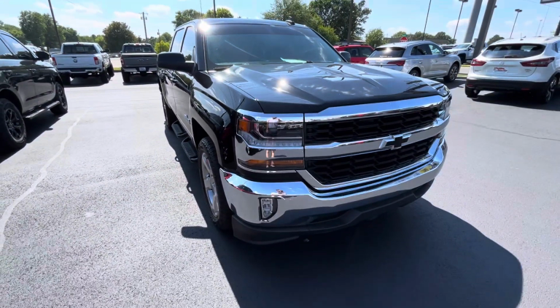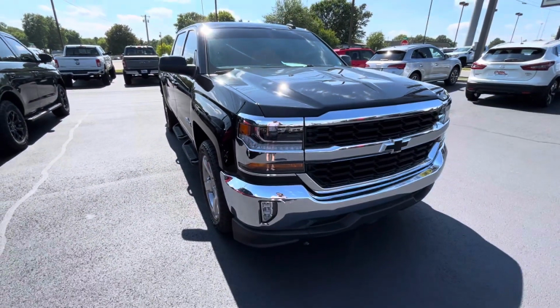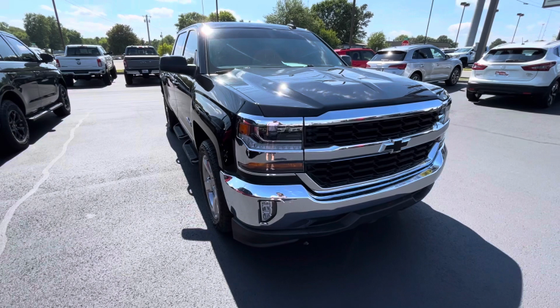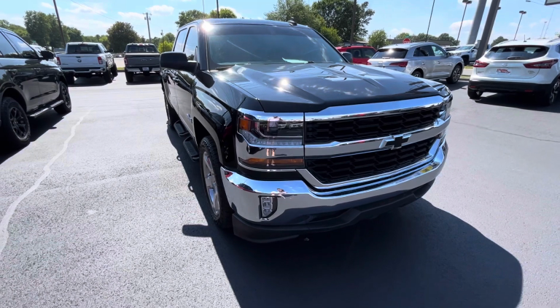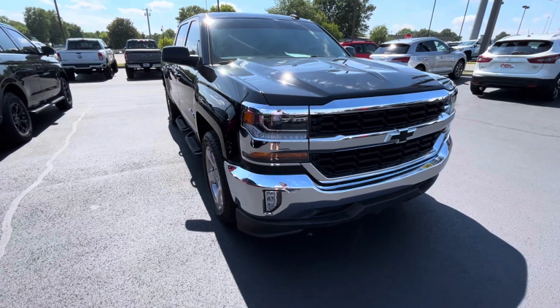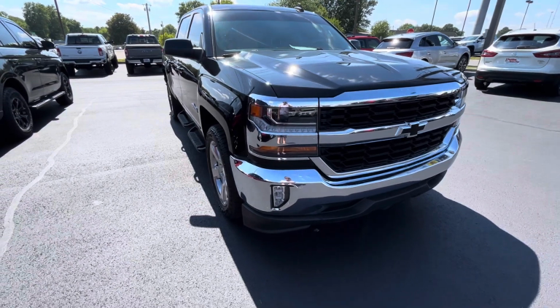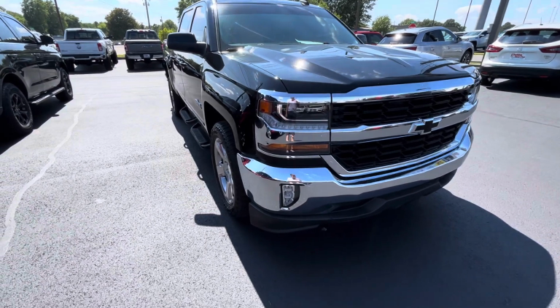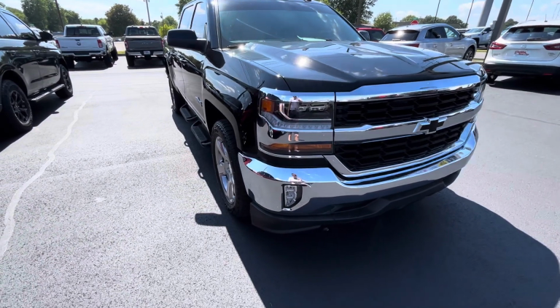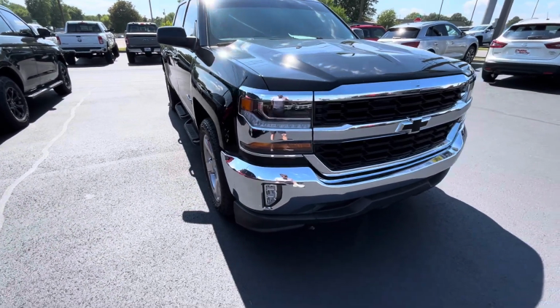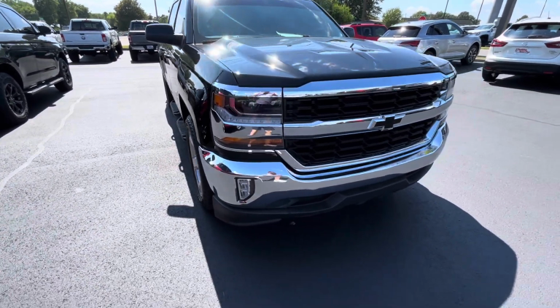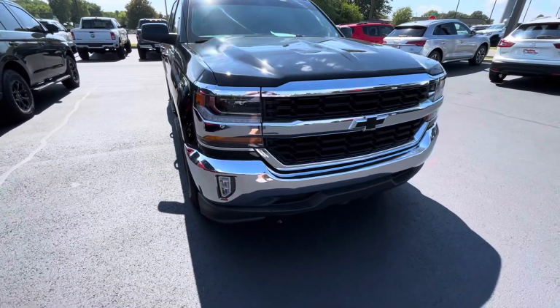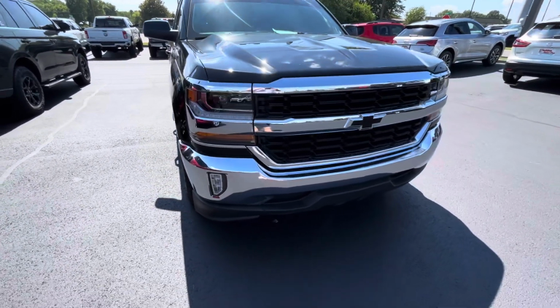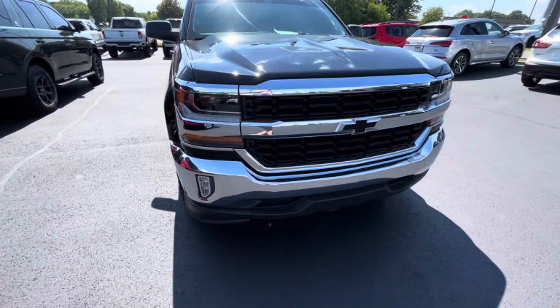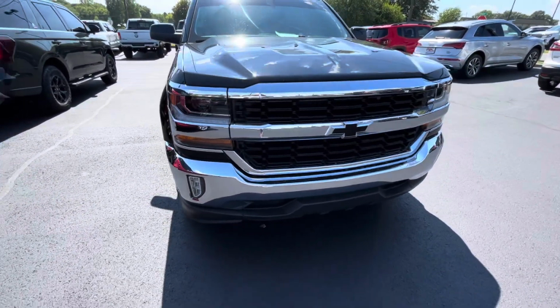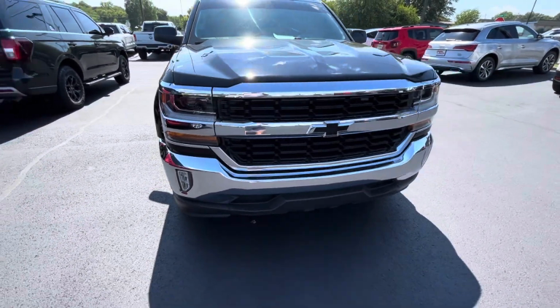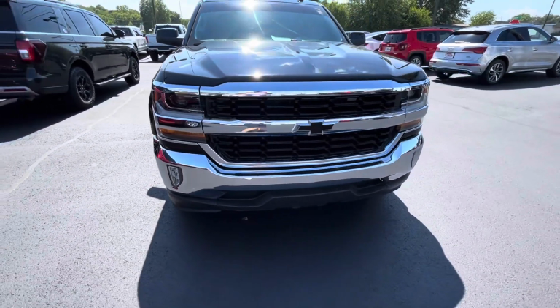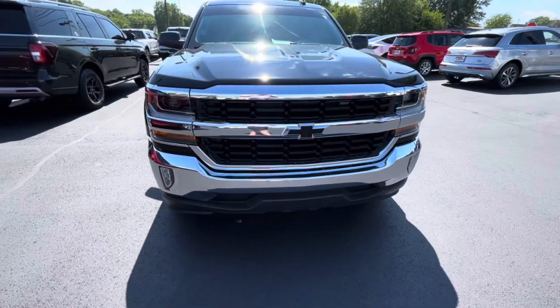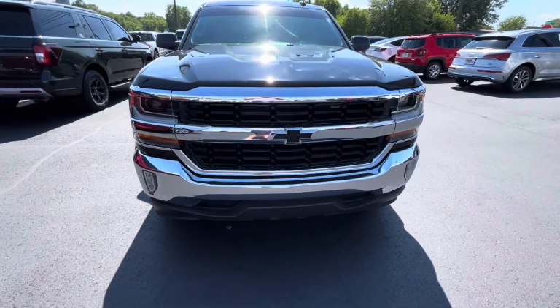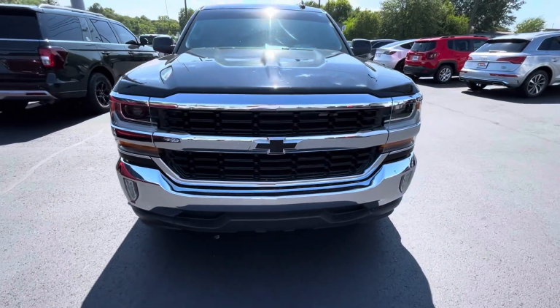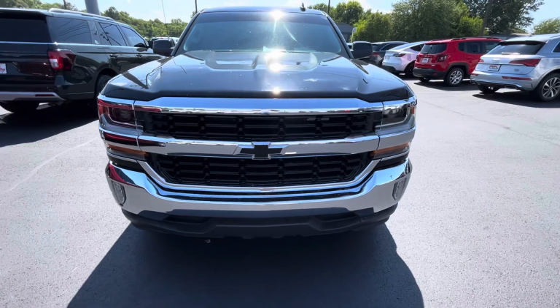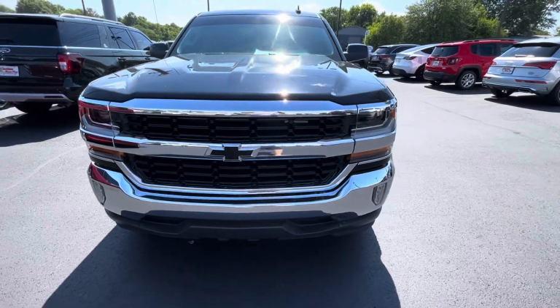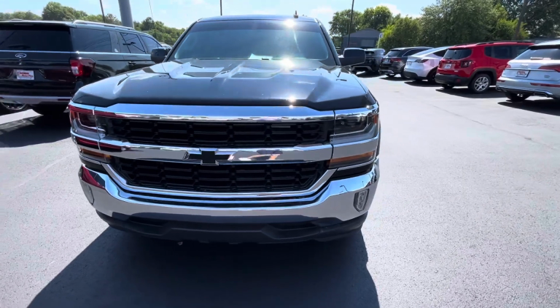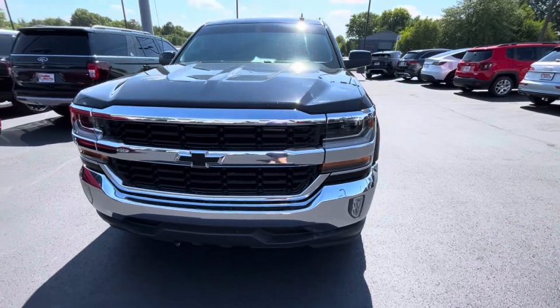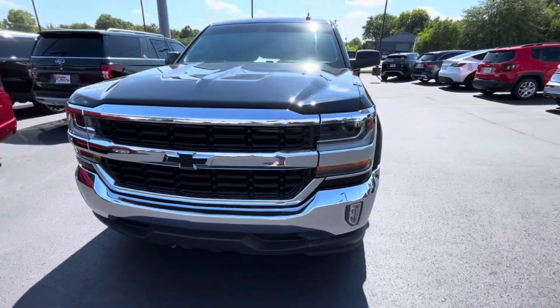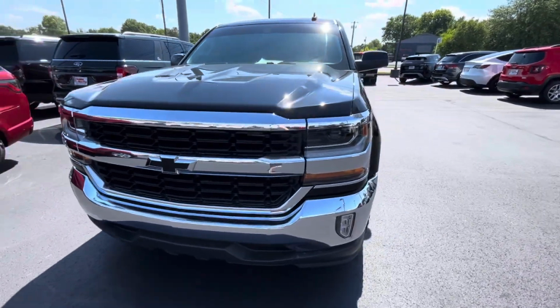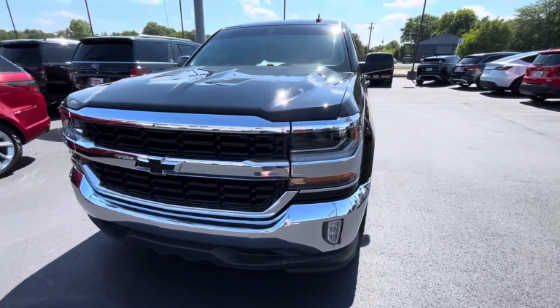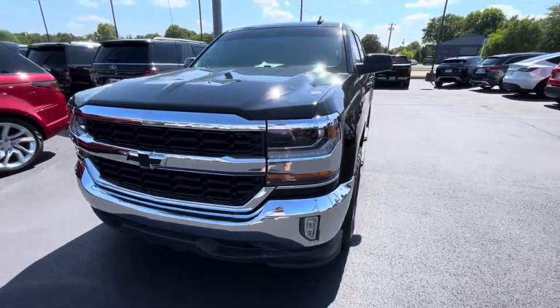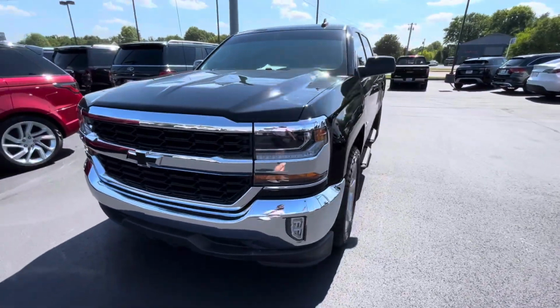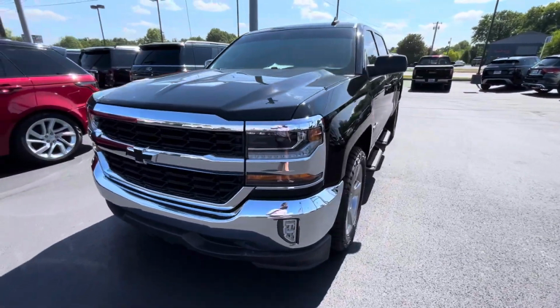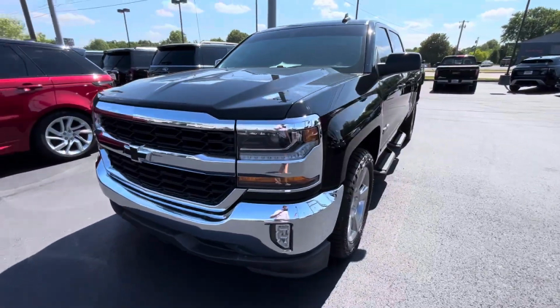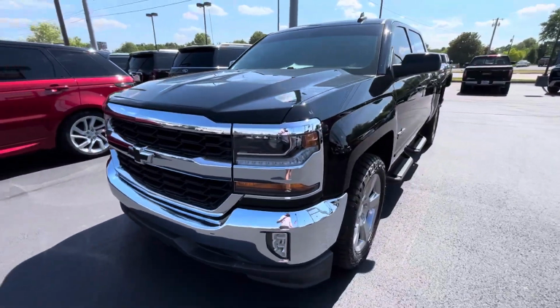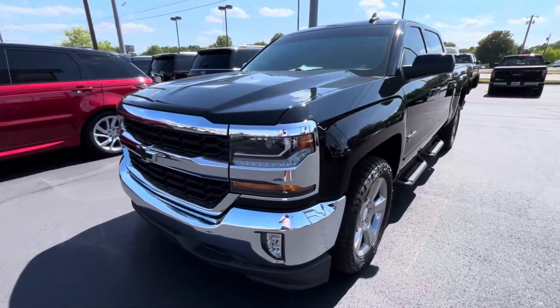The chrome, everything looks in pretty good shape. On the grille, headlights look to be in good shape — no fogging, cracking, leaking, anything like that.